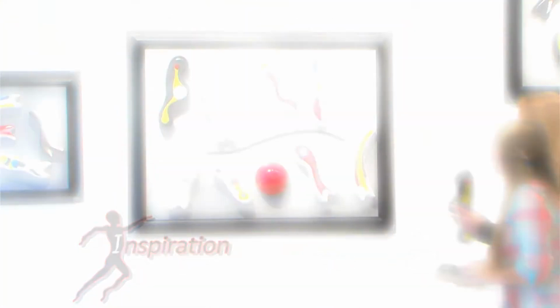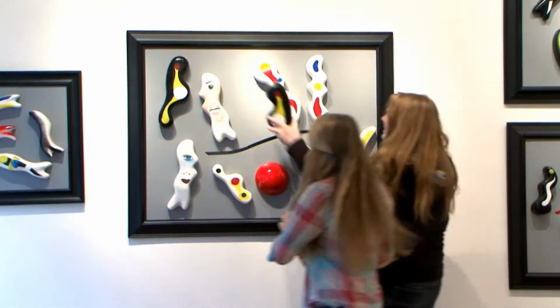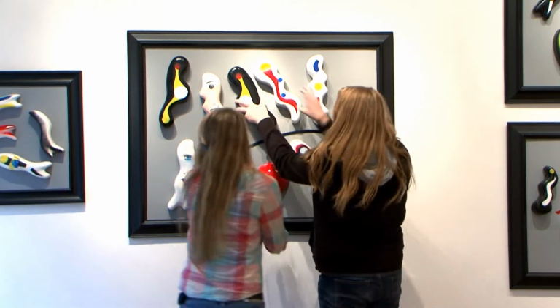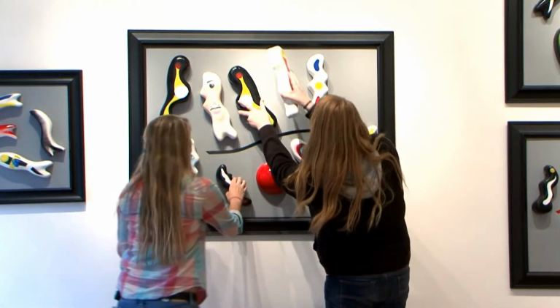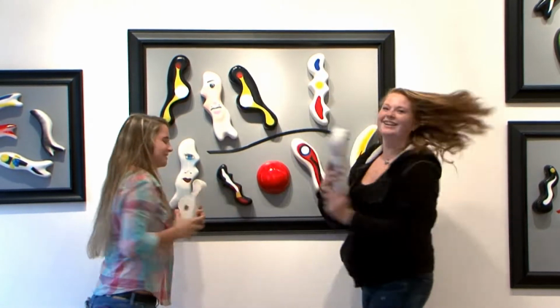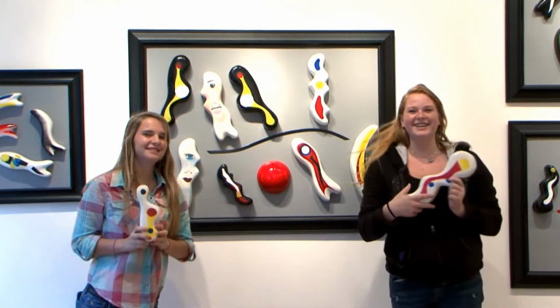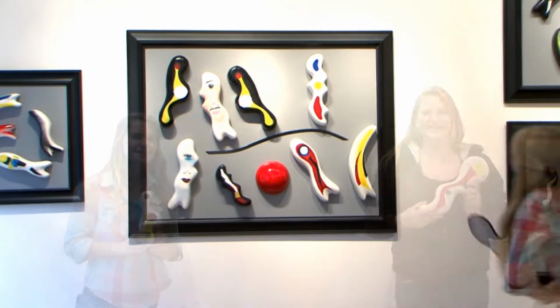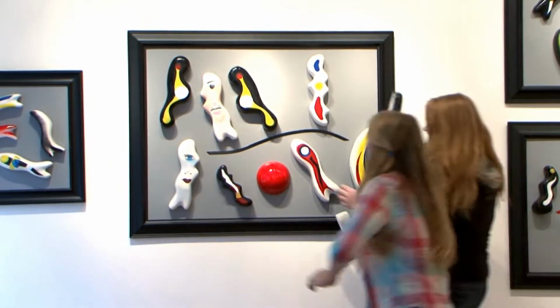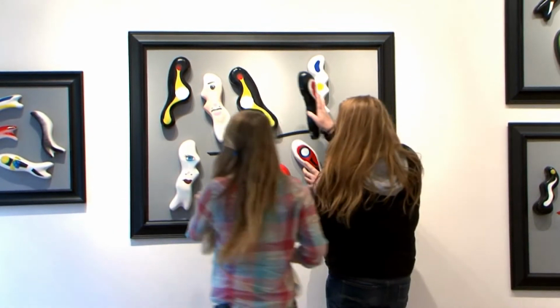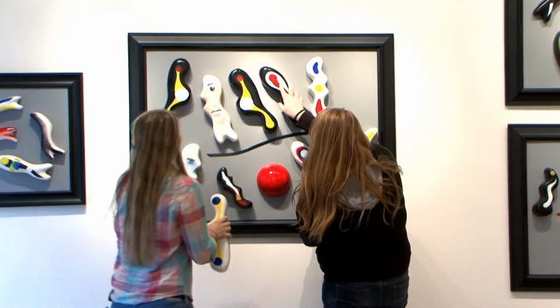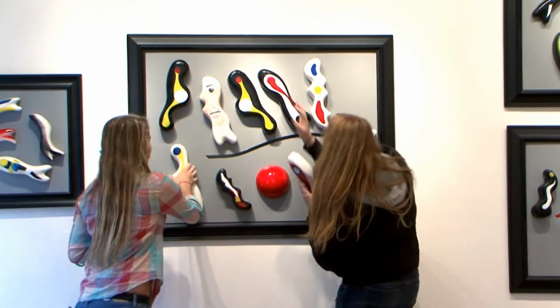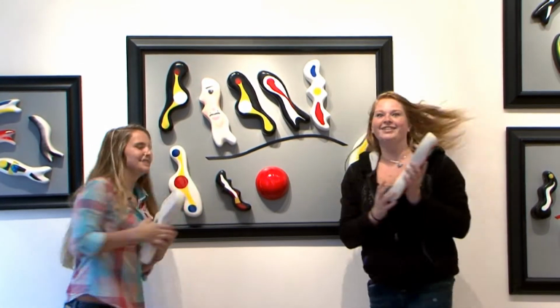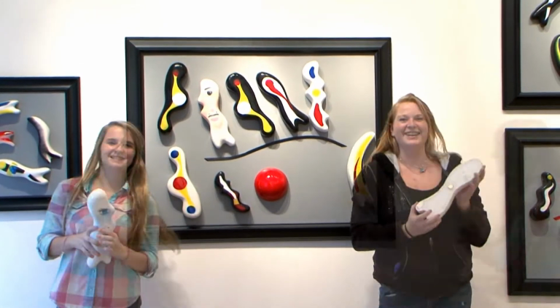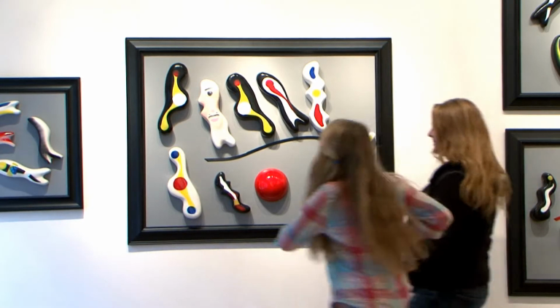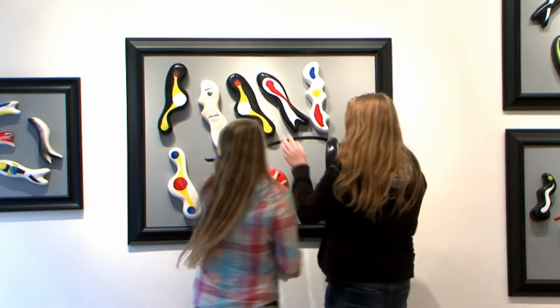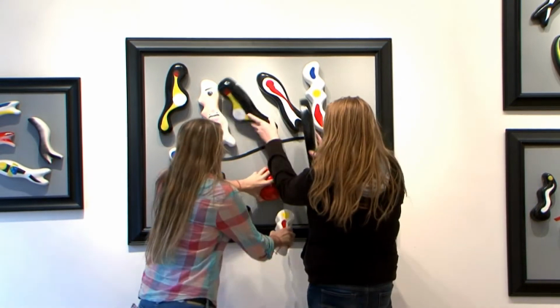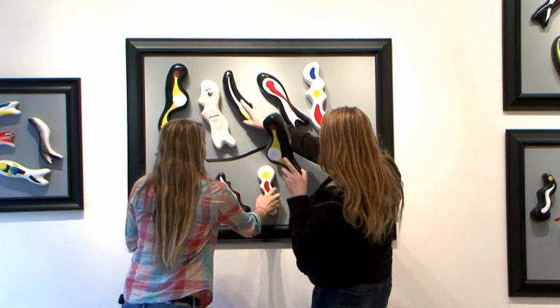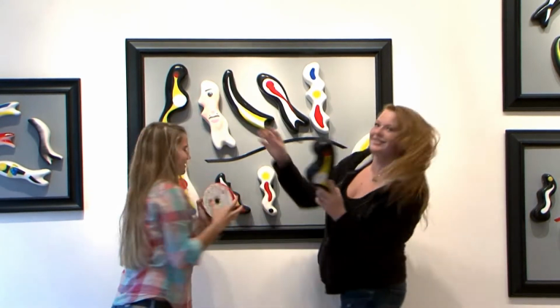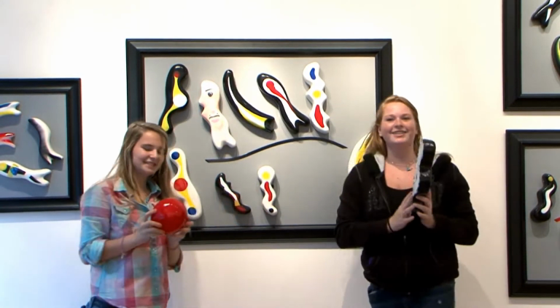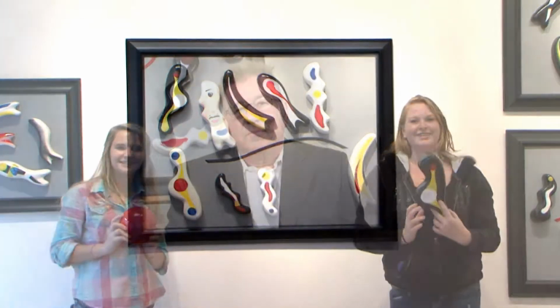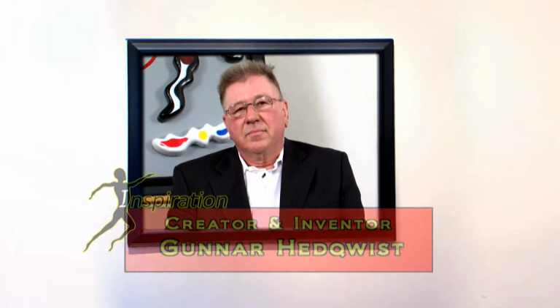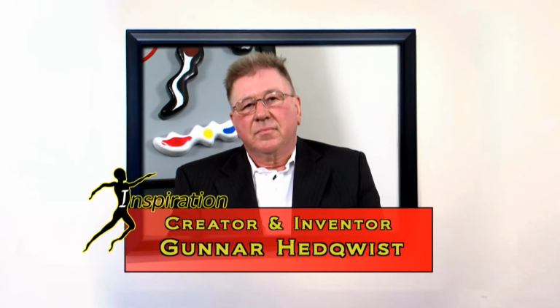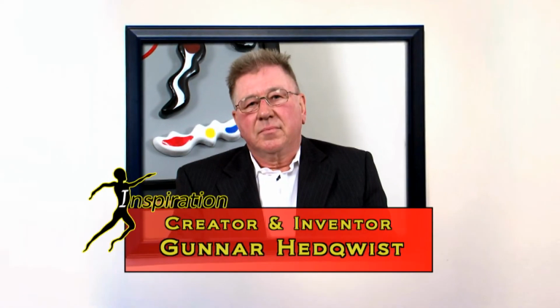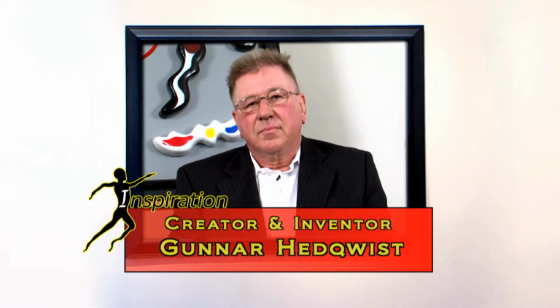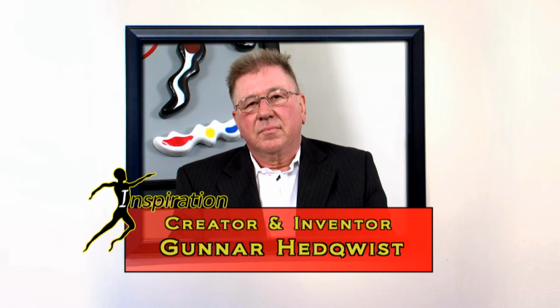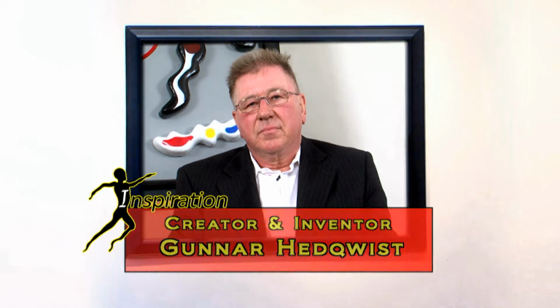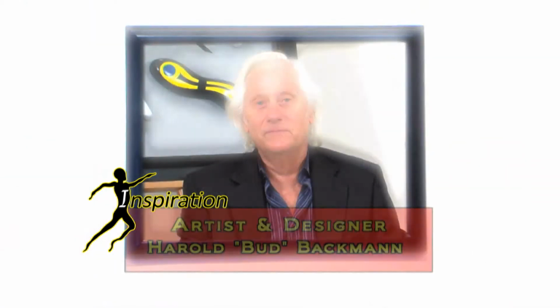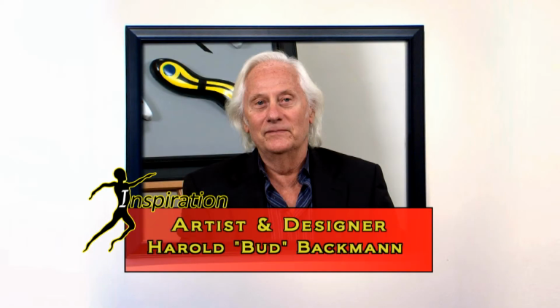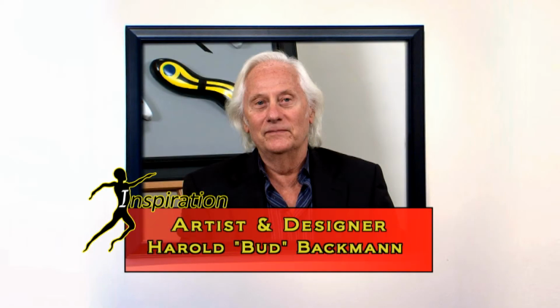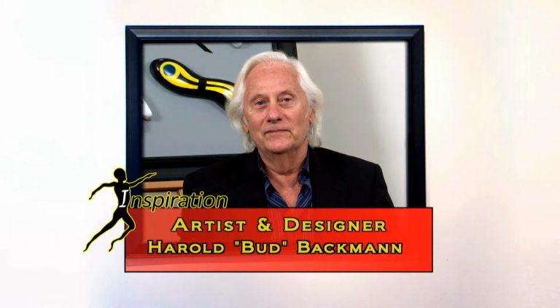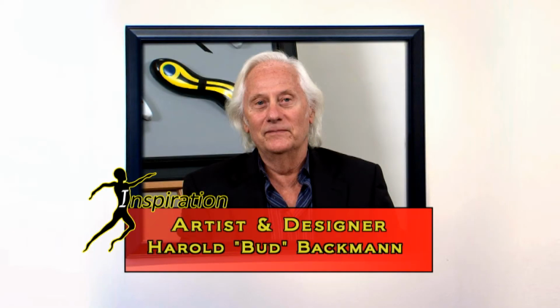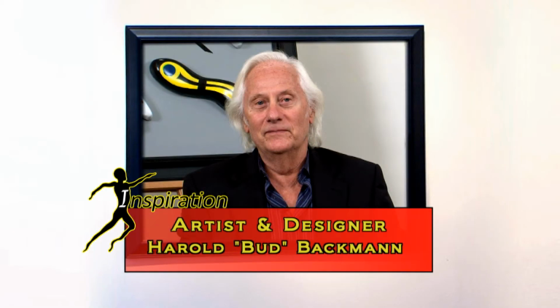Each inspiration frame becomes the creative playground for groups and individuals to express their inner artist. Inspiration was conceived by creator-inventor Gunnar Hedquist and the renowned abstract artist Harold Budd Bachmann.